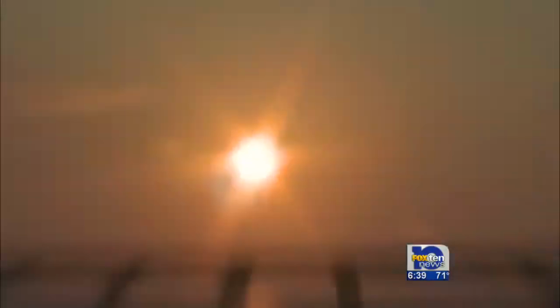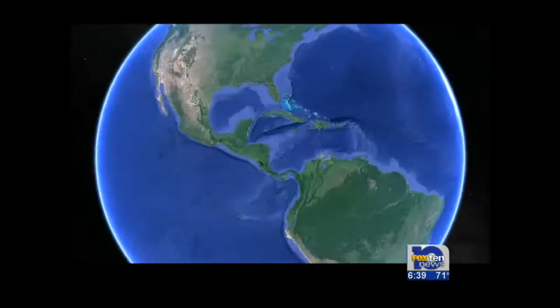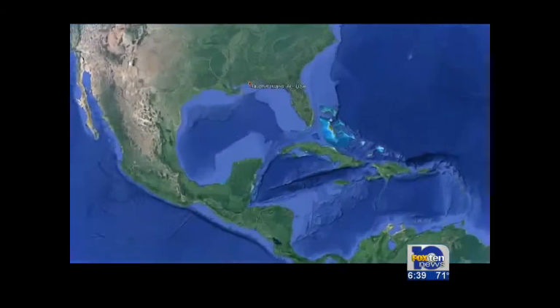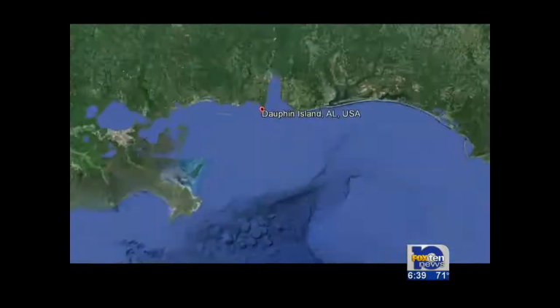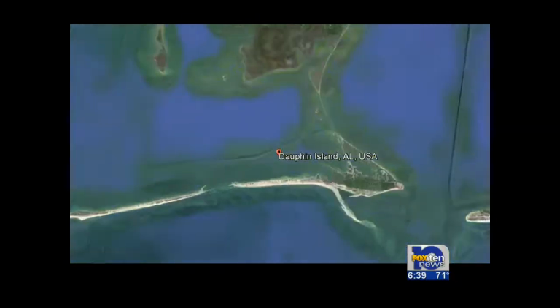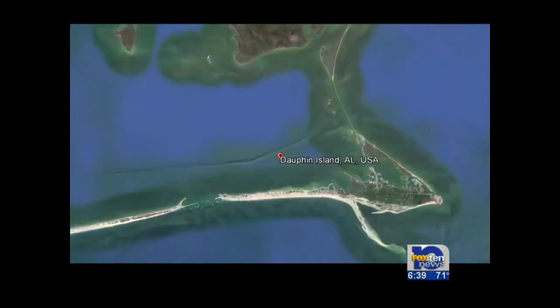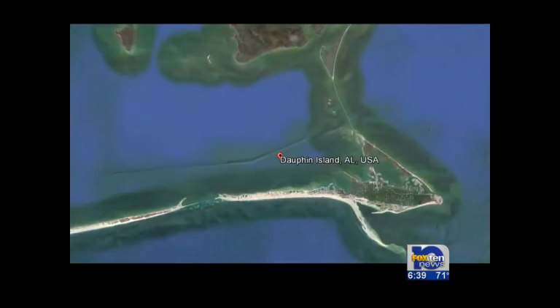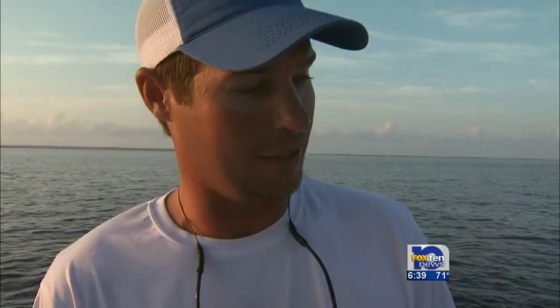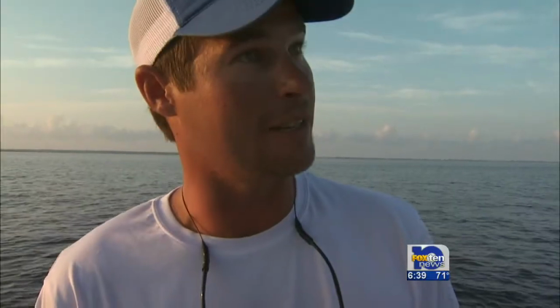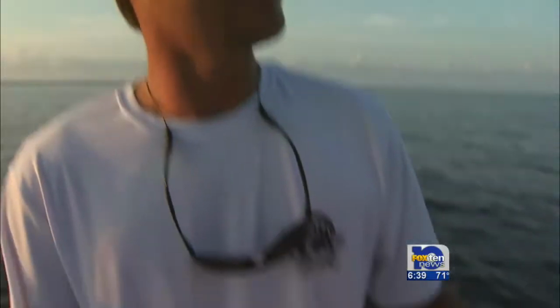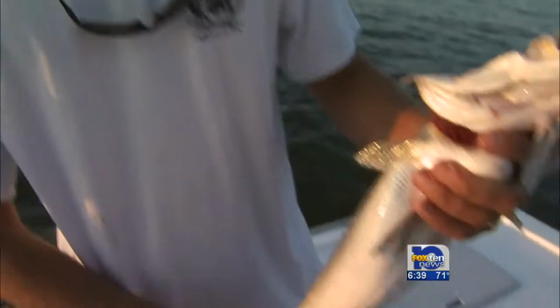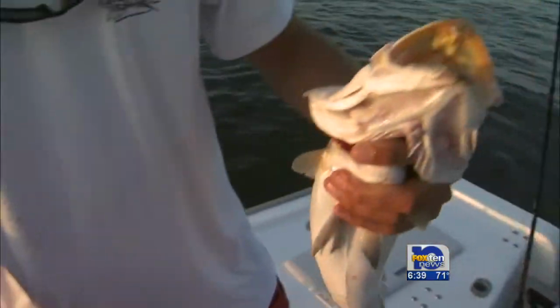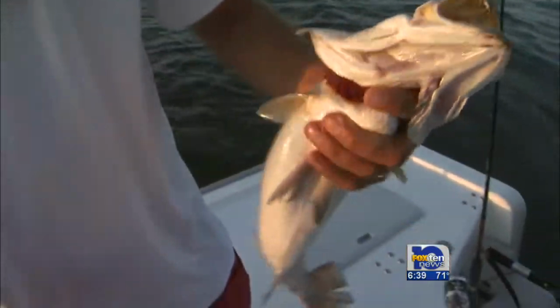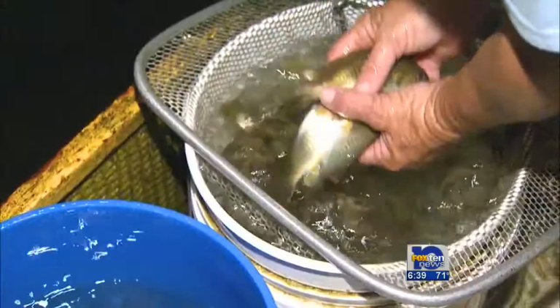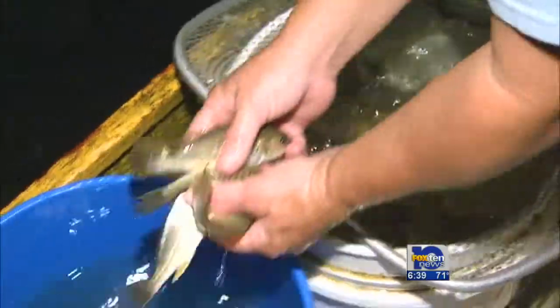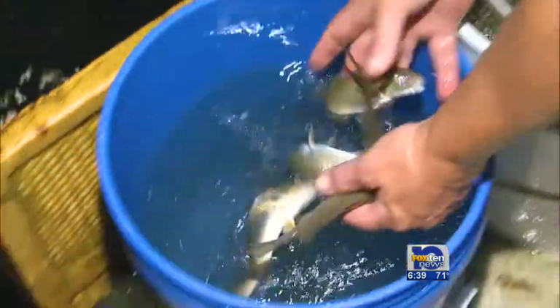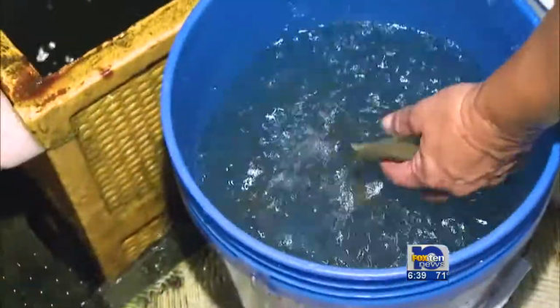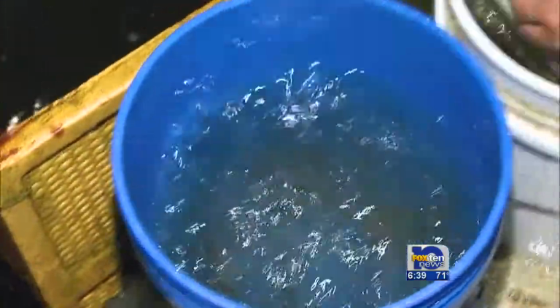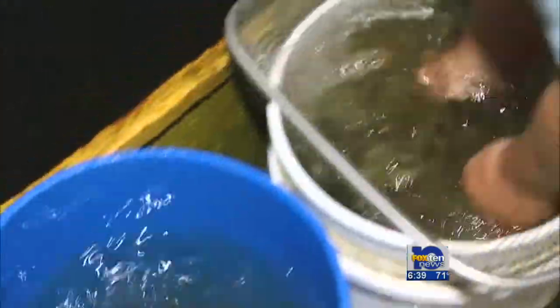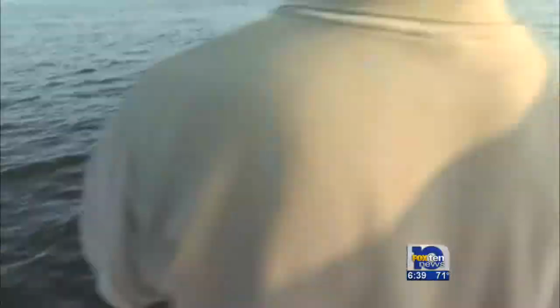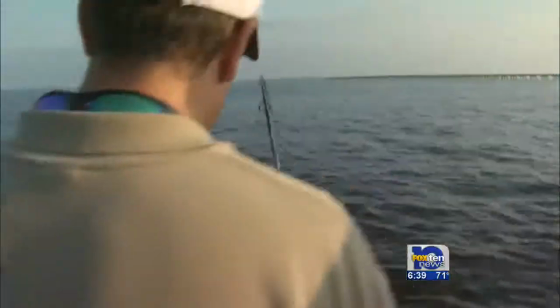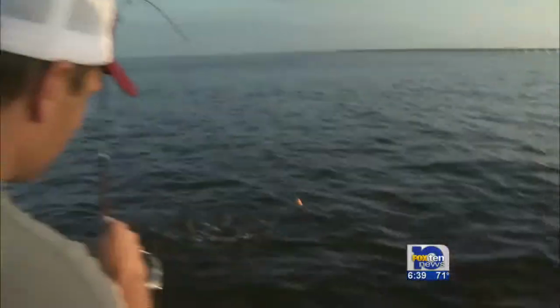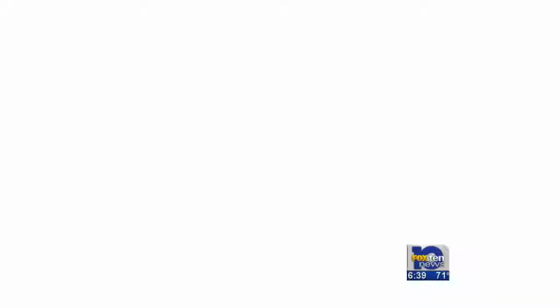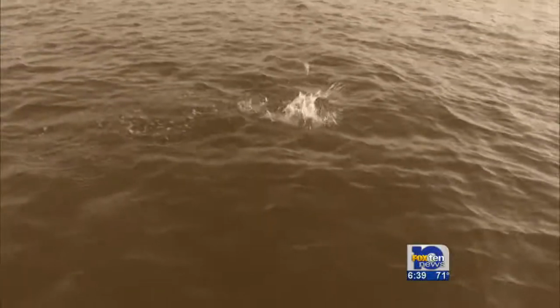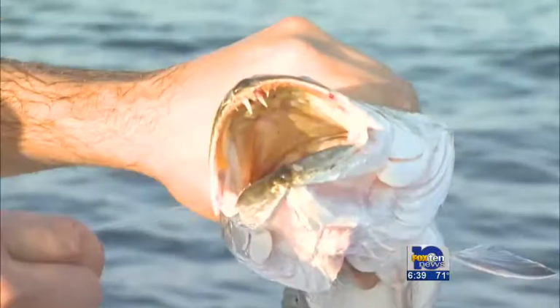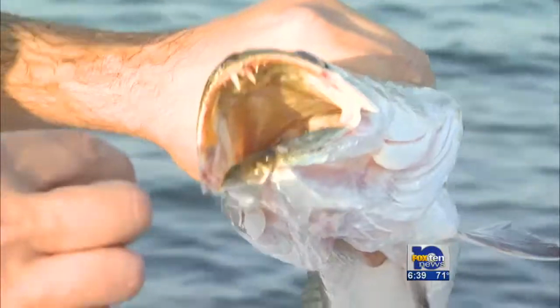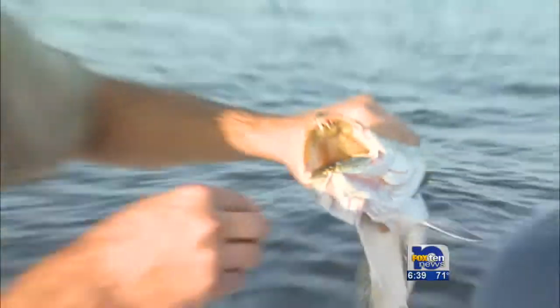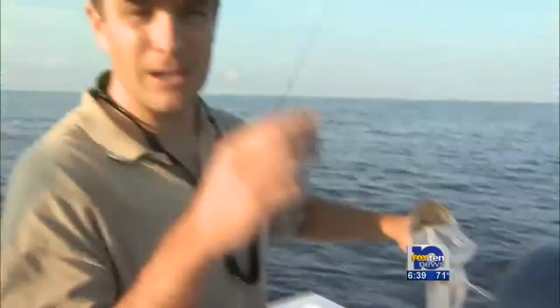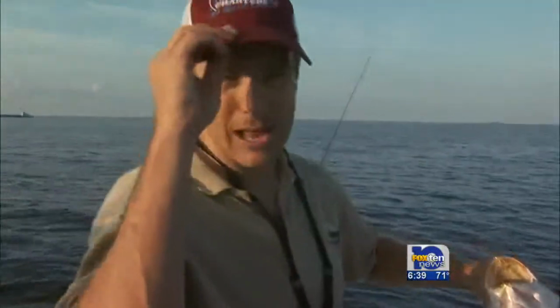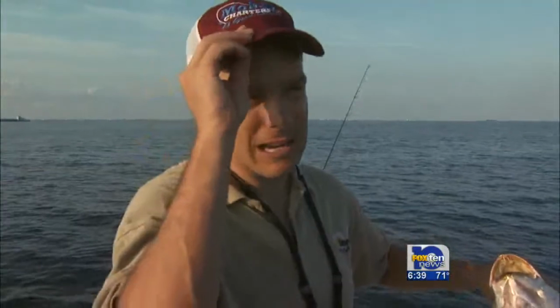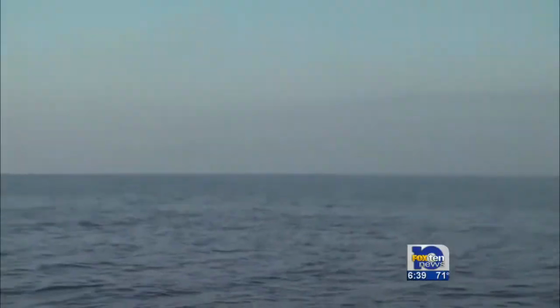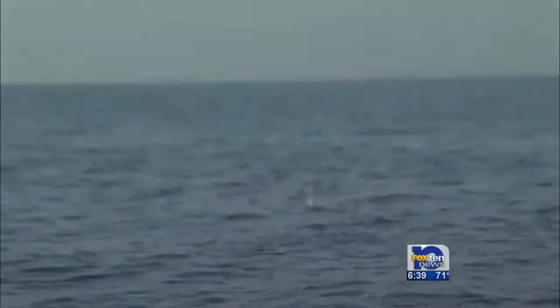On my recent trip out of Dolphin Island with Captain Steve Lindsey, we targeted bigger trout with live croakers. We drifted these frisky baitfish behind the boat, allowing them to float out naturally with the tide.